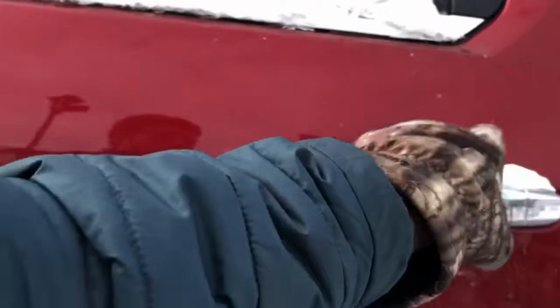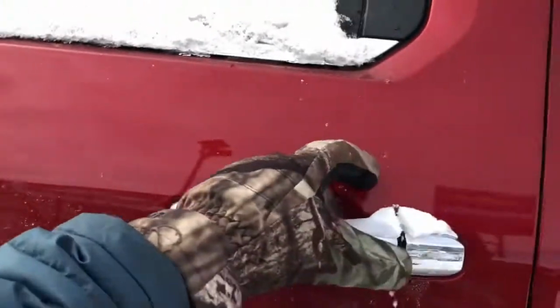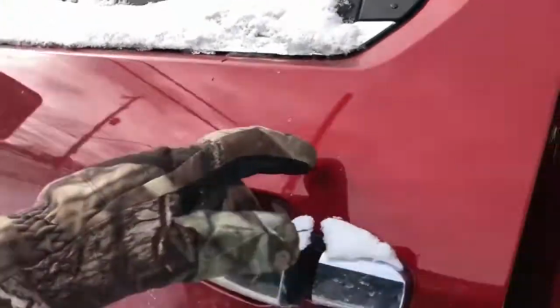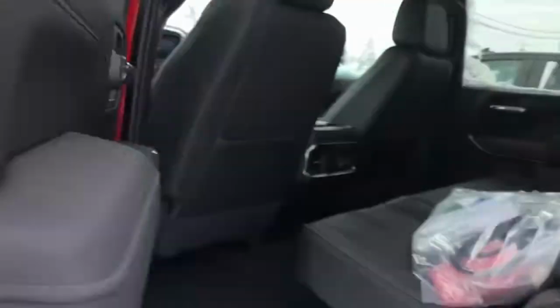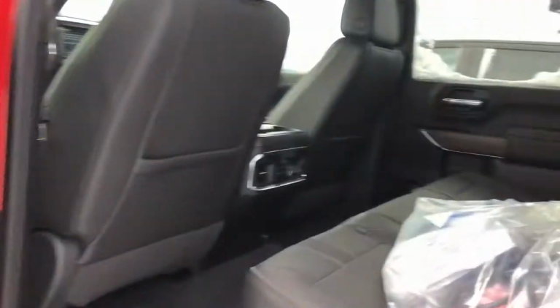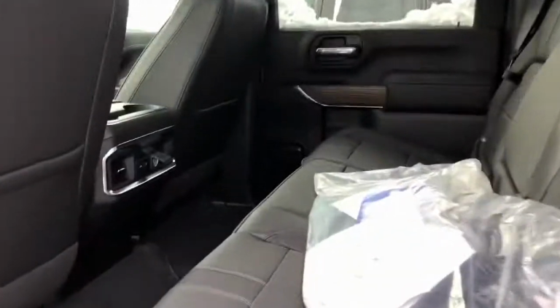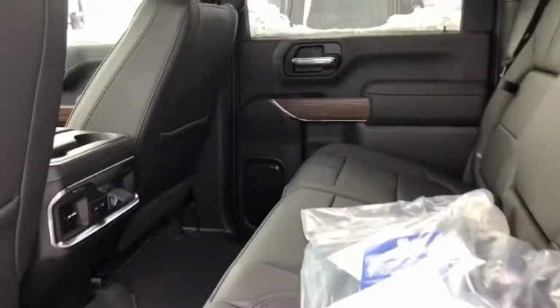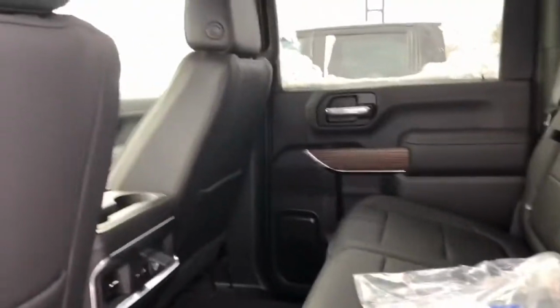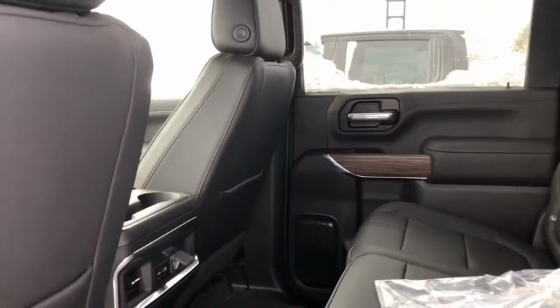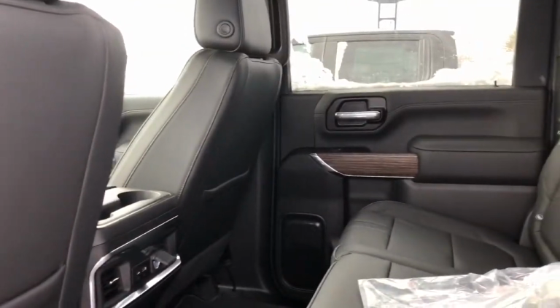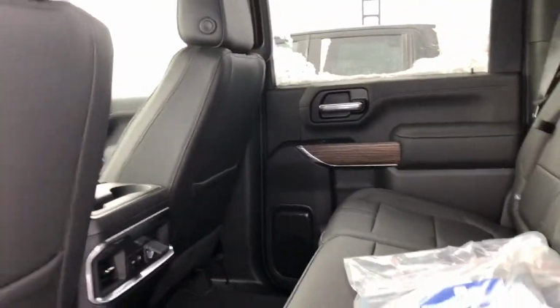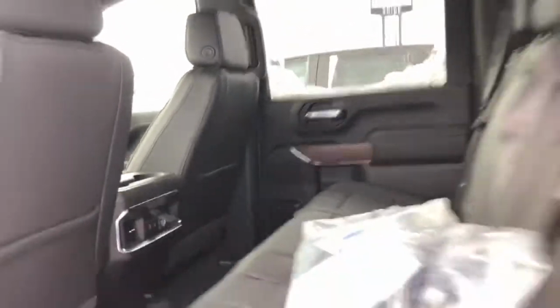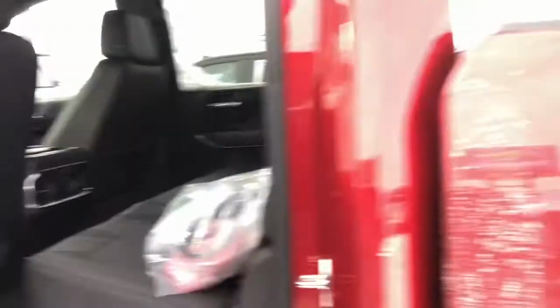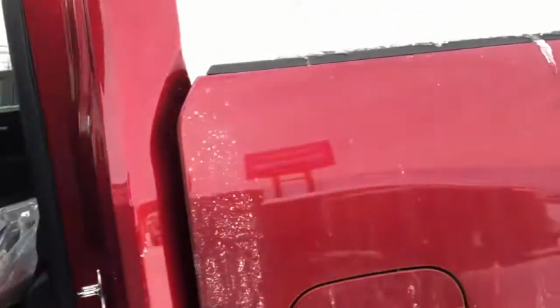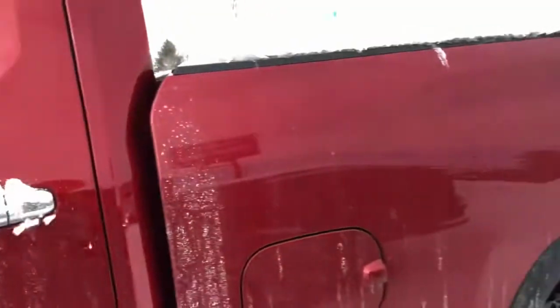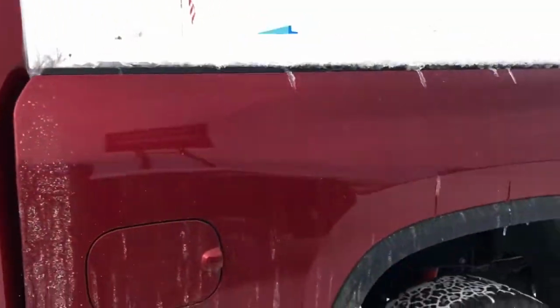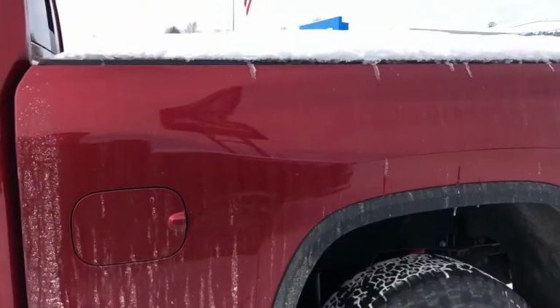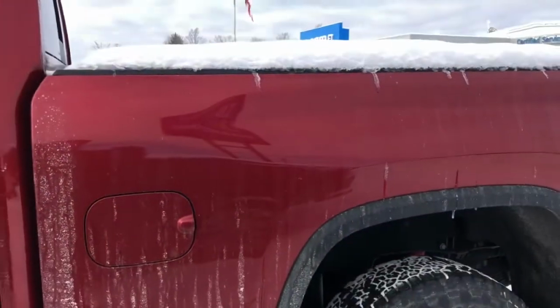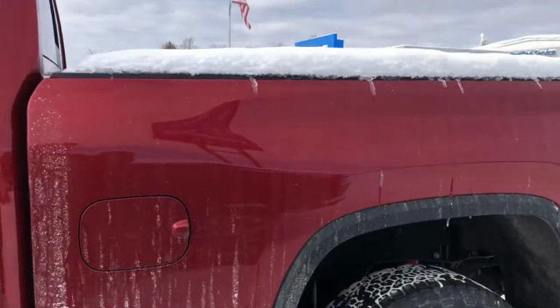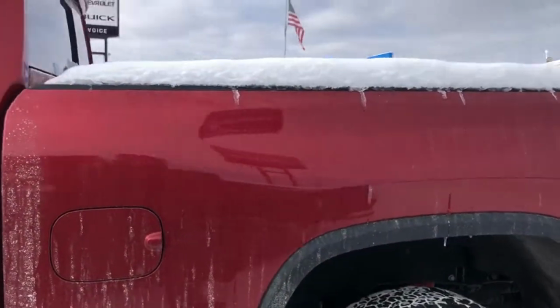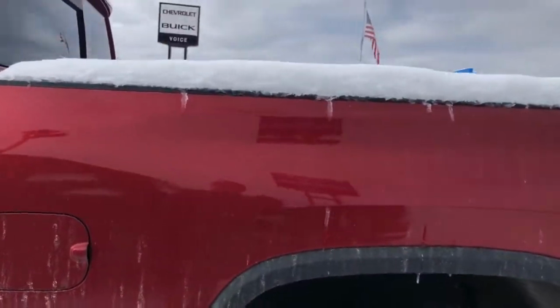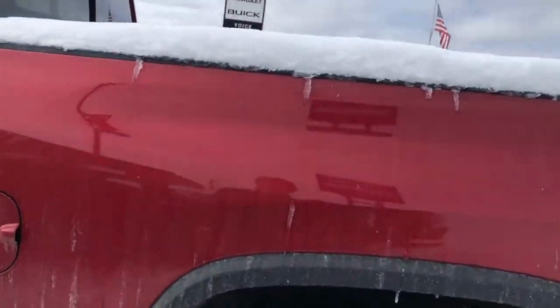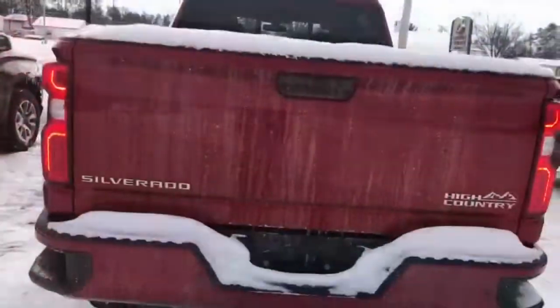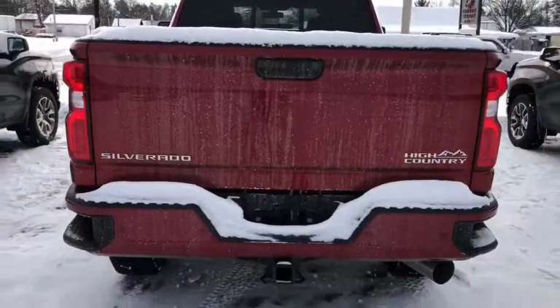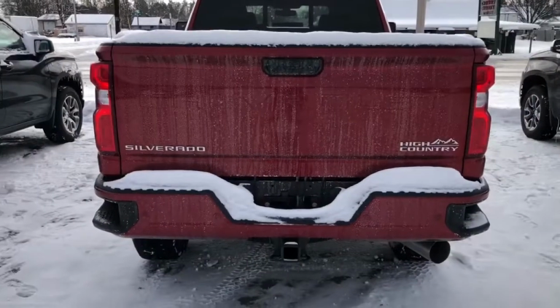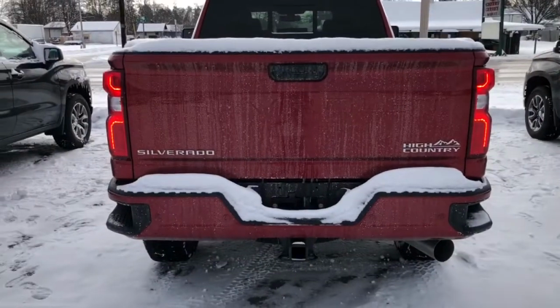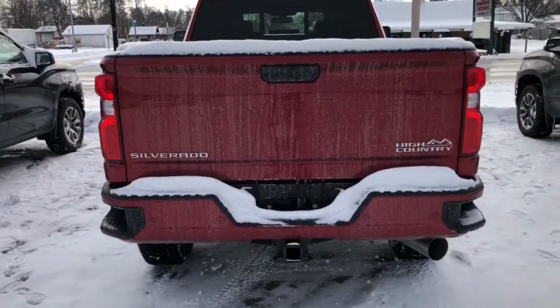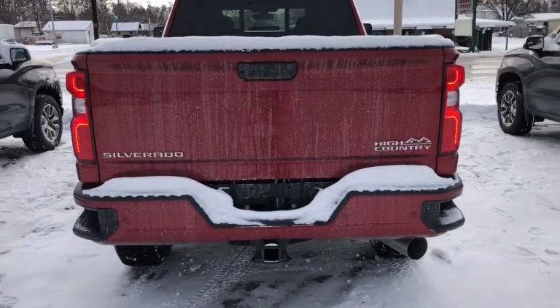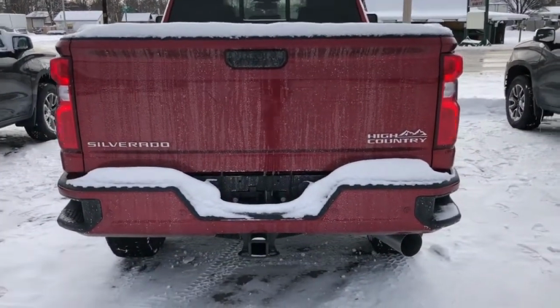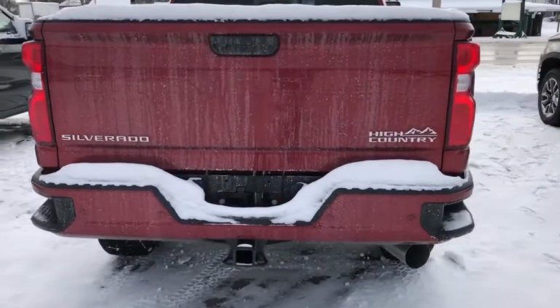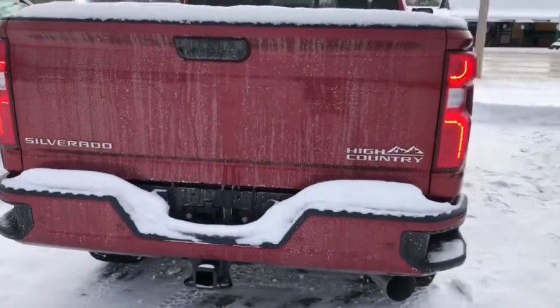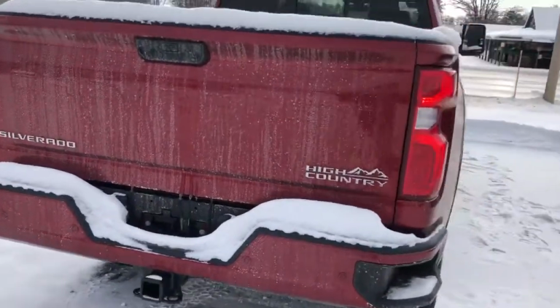Got plenty of rear seat room — this is the crew cab. It's finished in what I believe they call Cherry Red Metallic Tri-Coat. Nice tail lights that you'd see on all the higher-end Chevy trucks, with the LED lights.